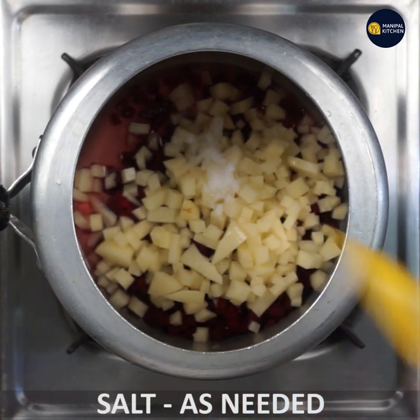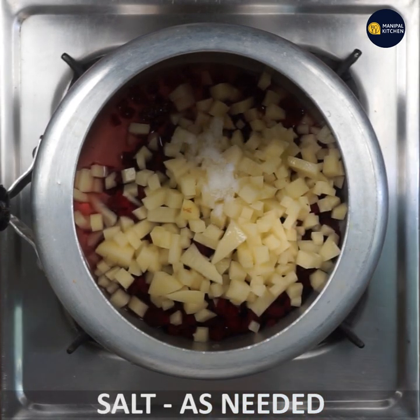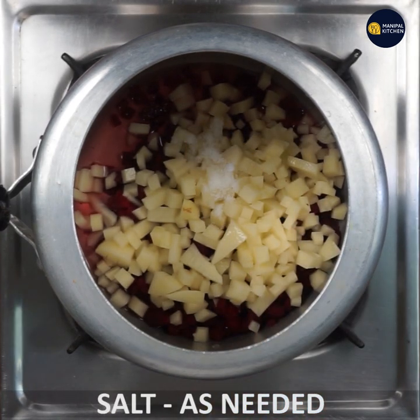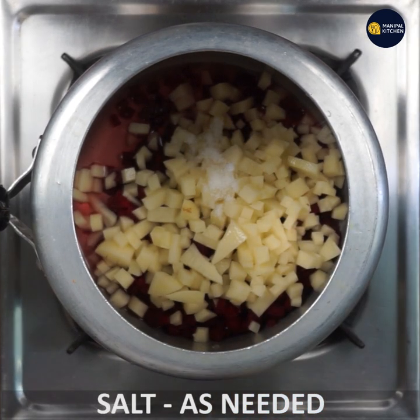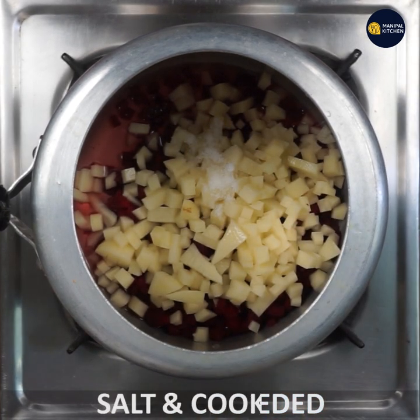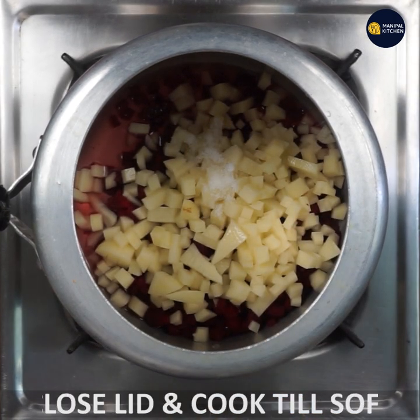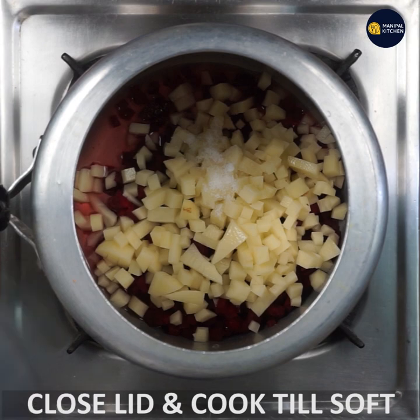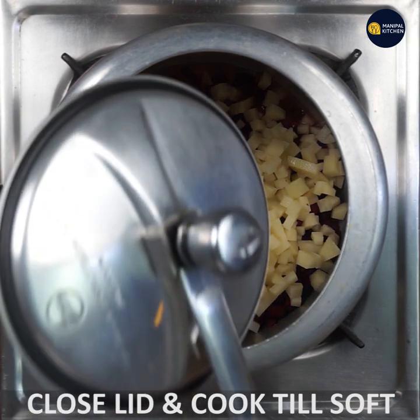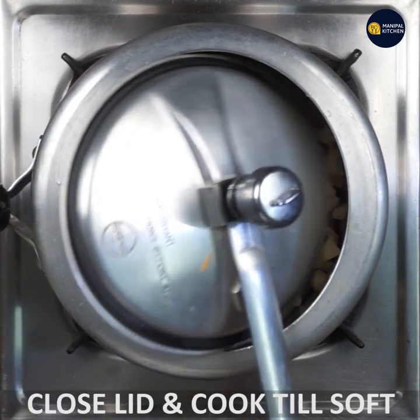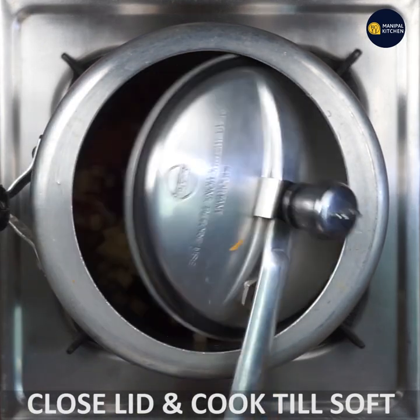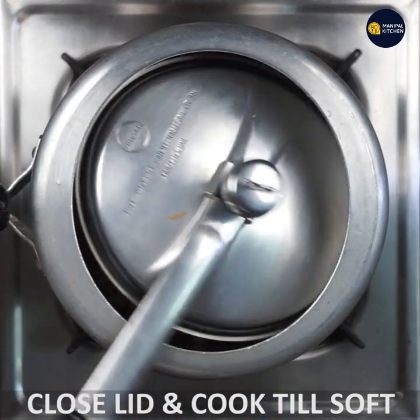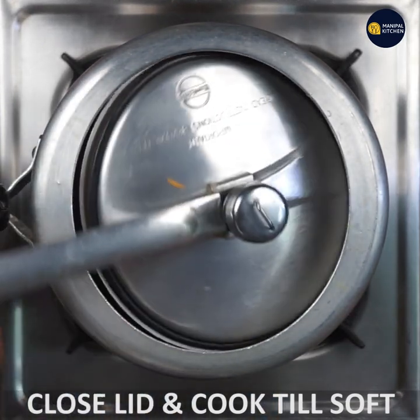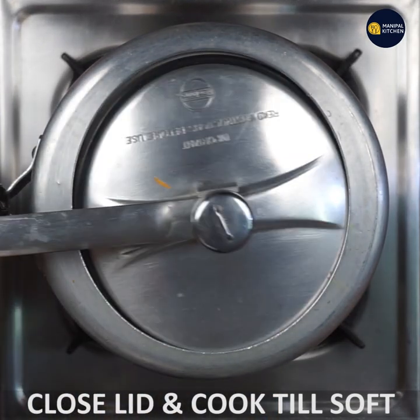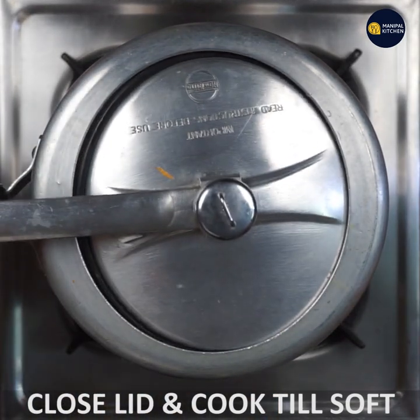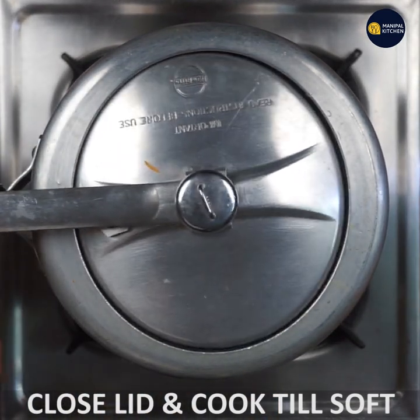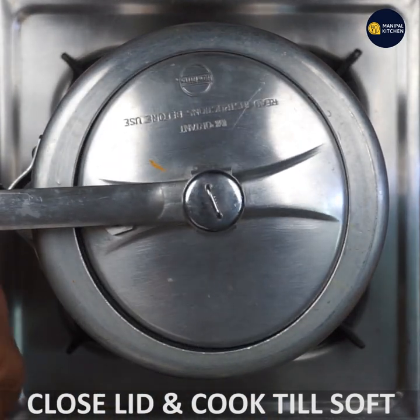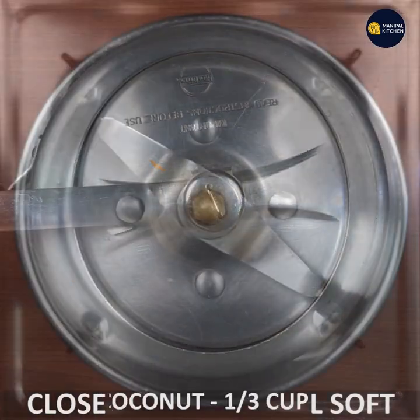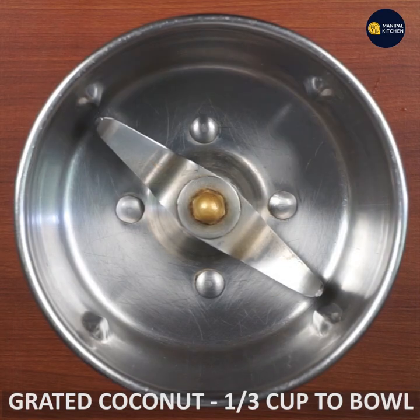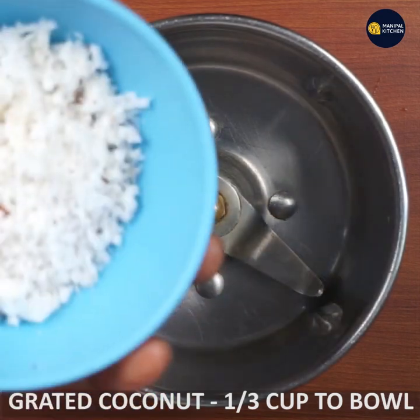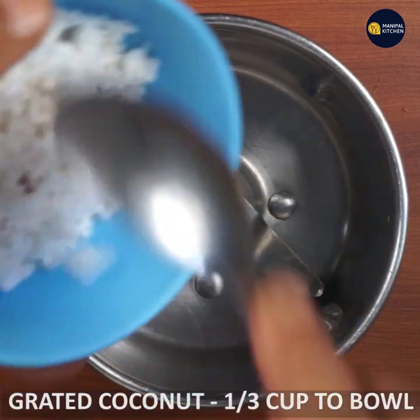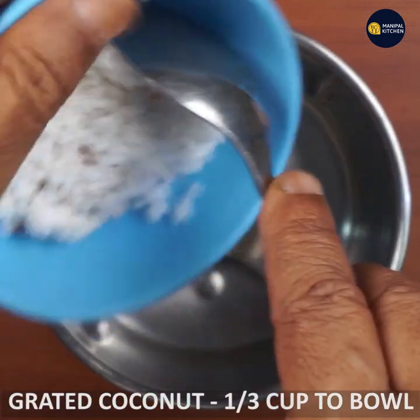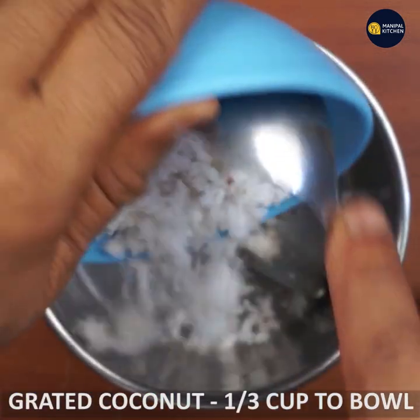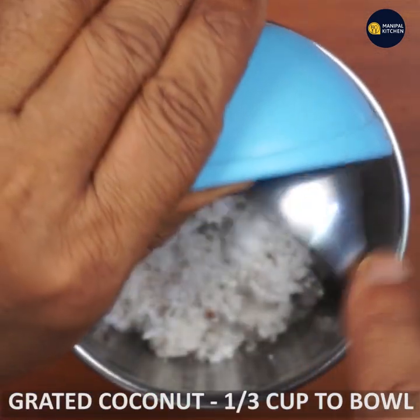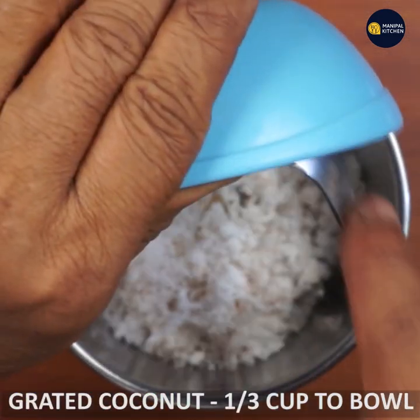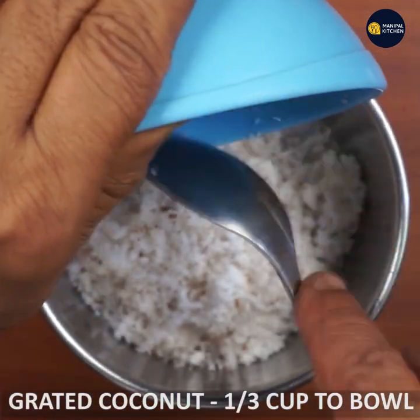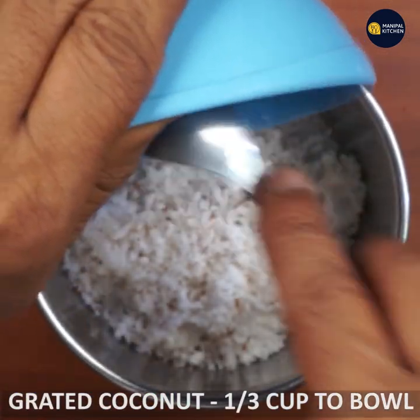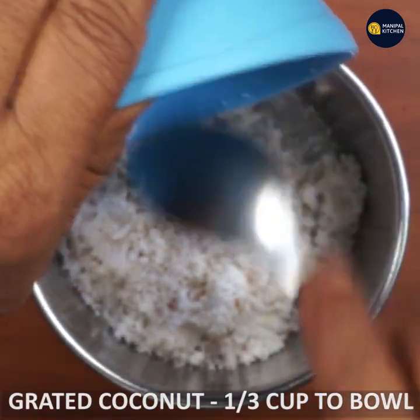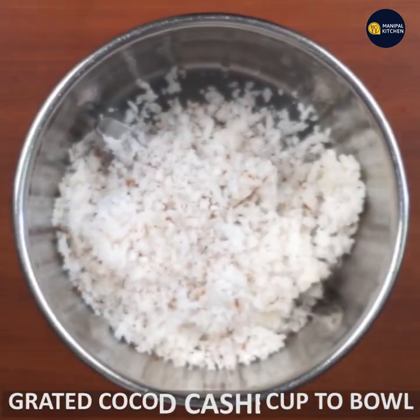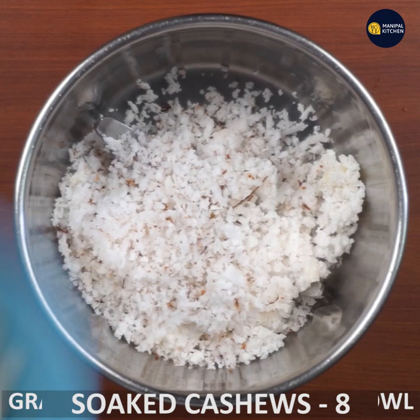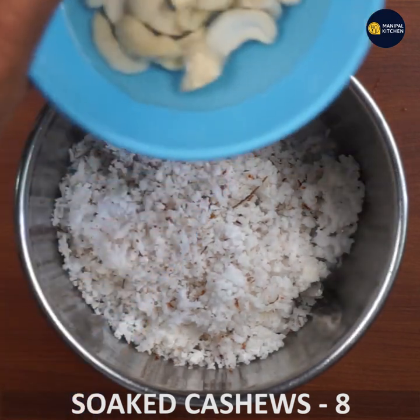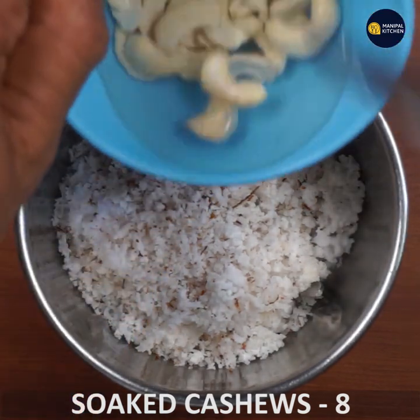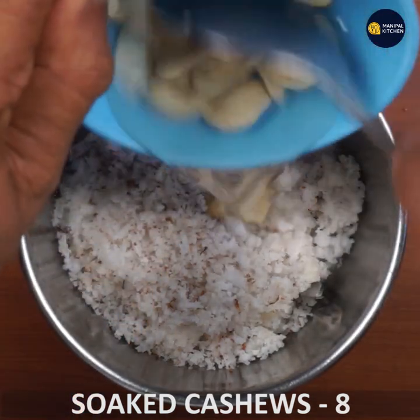Now let's cook it because it is soft. I am going to make a sauce stage and now I am going to make some stew. I'm going to add one third cup of sauce.